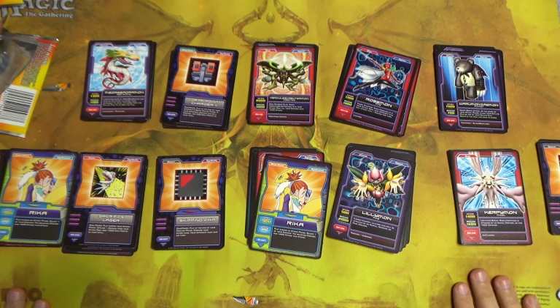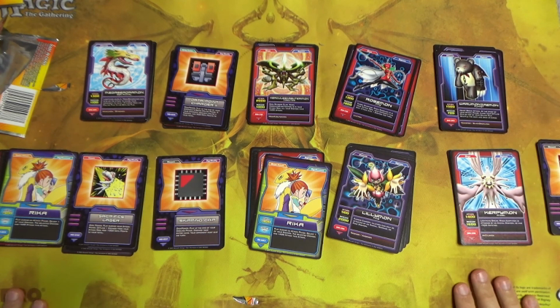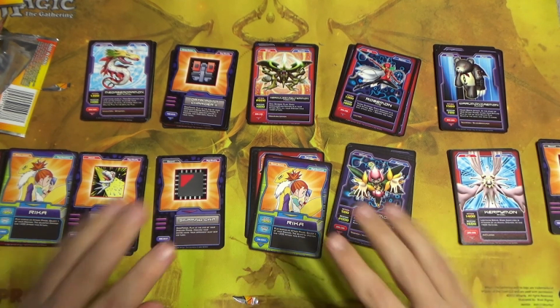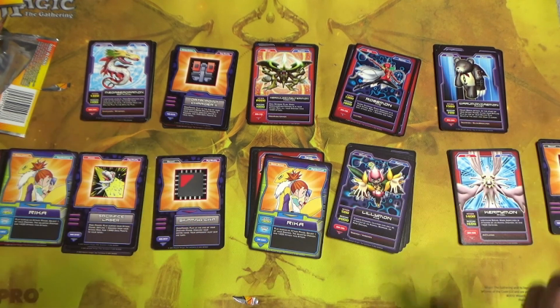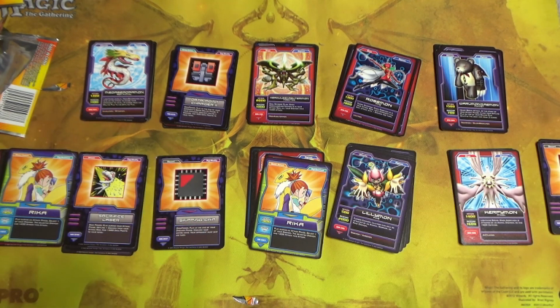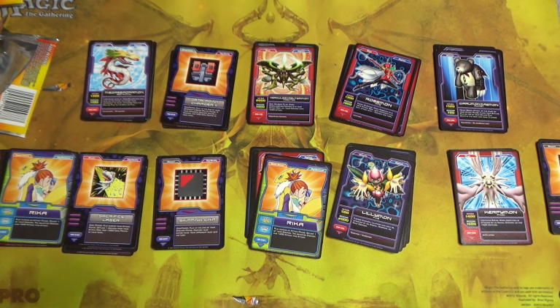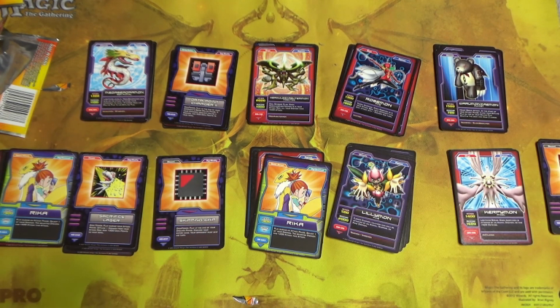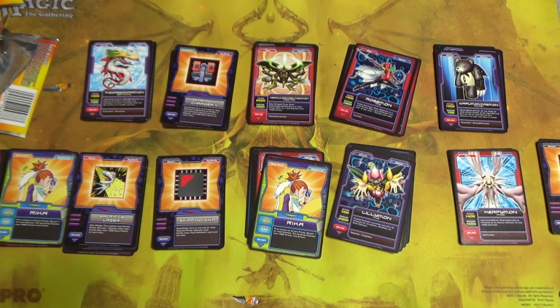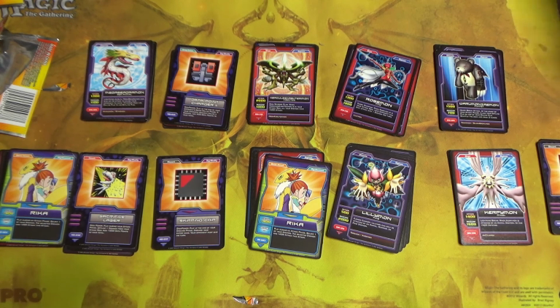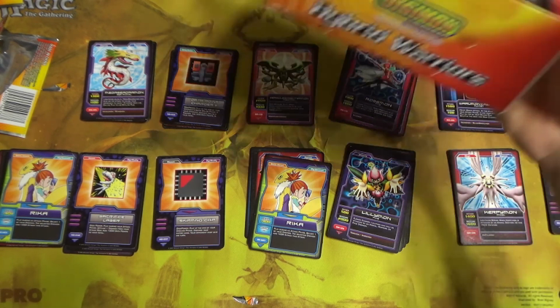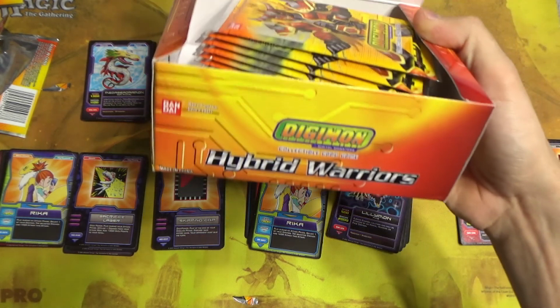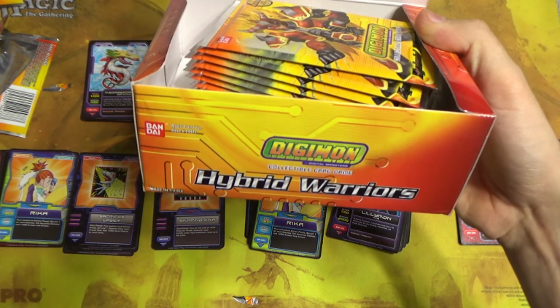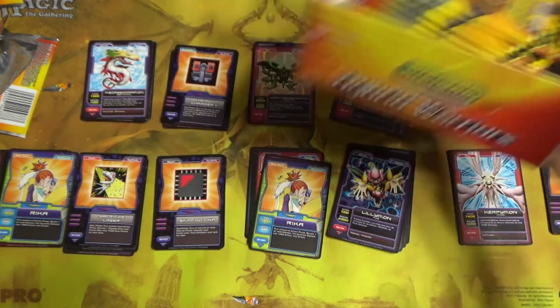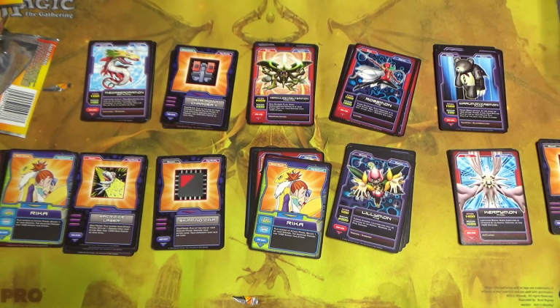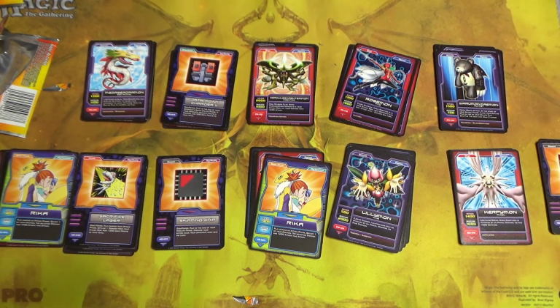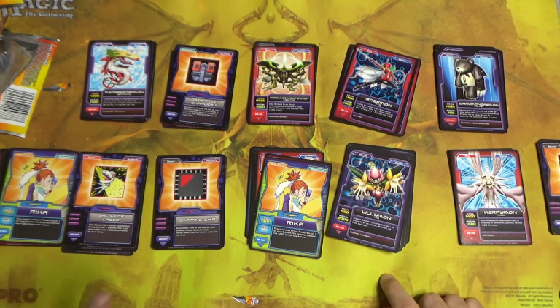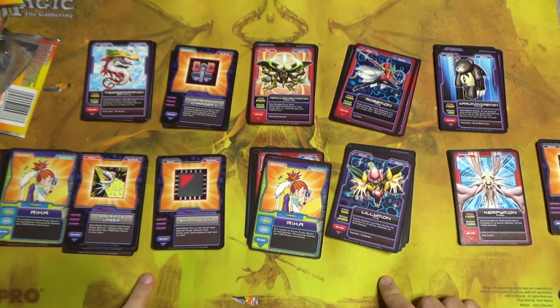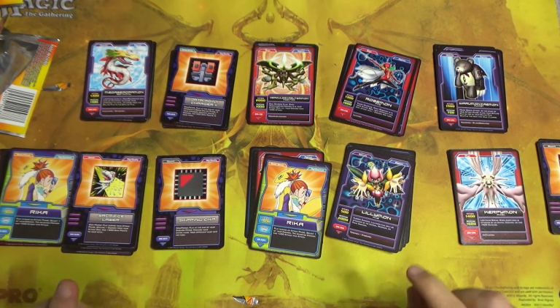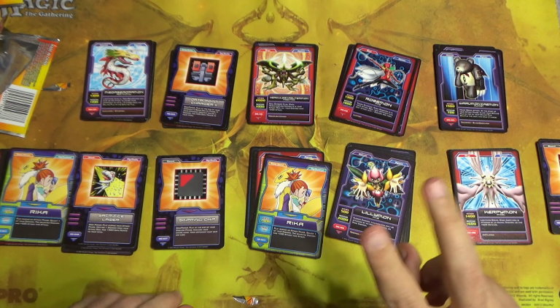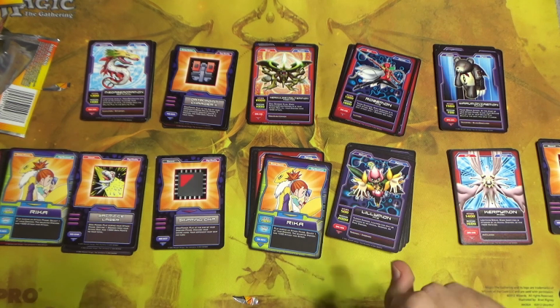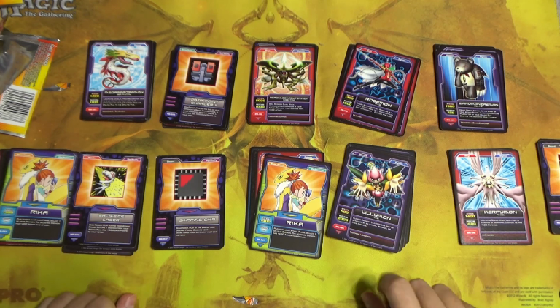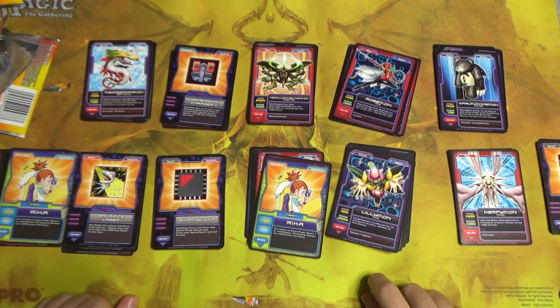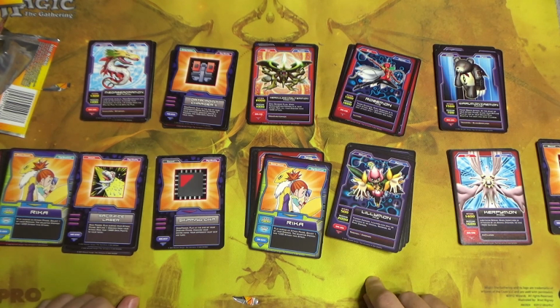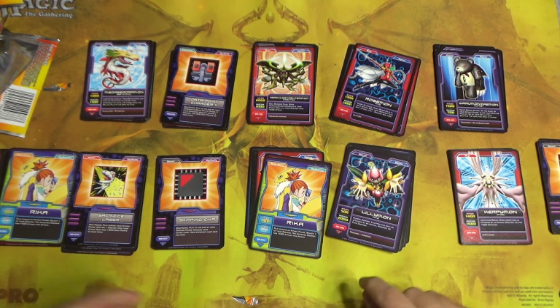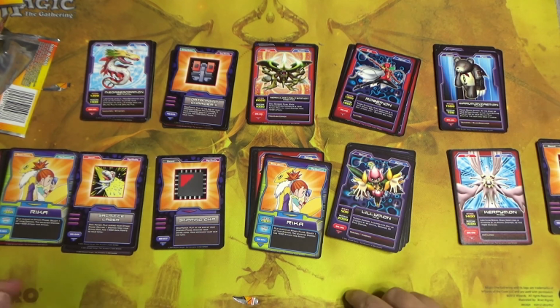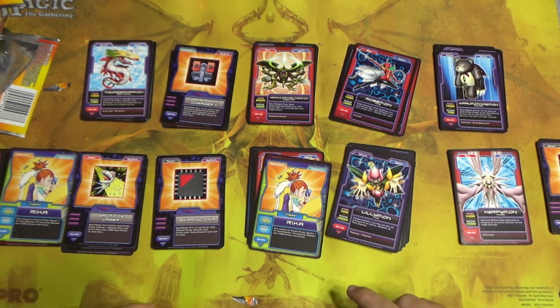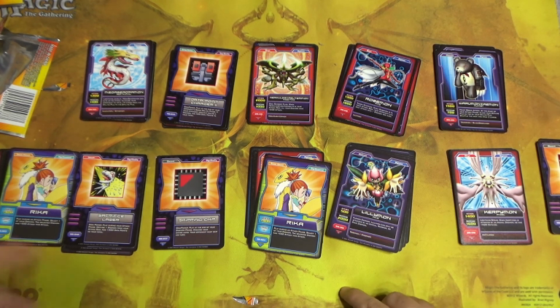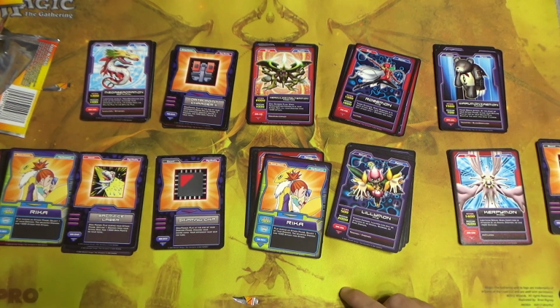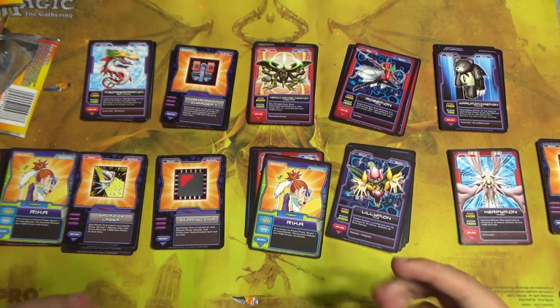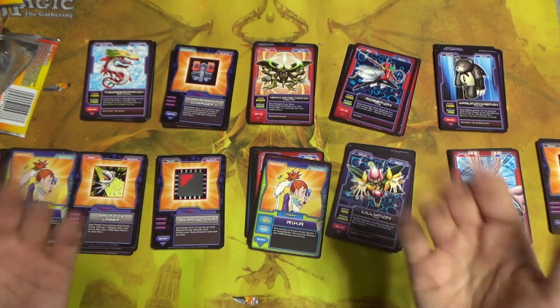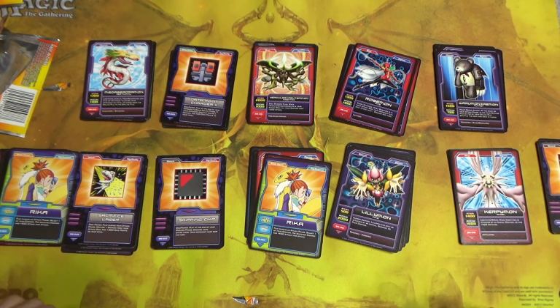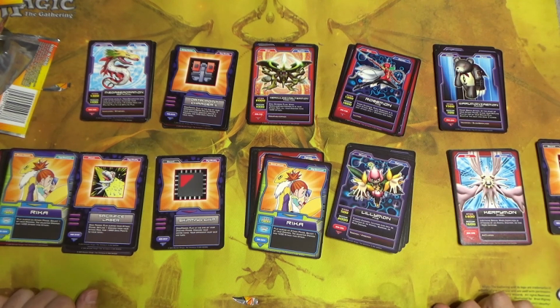So there we go — that is part one of Digimon Trading Card Game Hybrid Warriors. Expect part two in about two weeks, so one video in between this and the next one to make it a little bit easier.